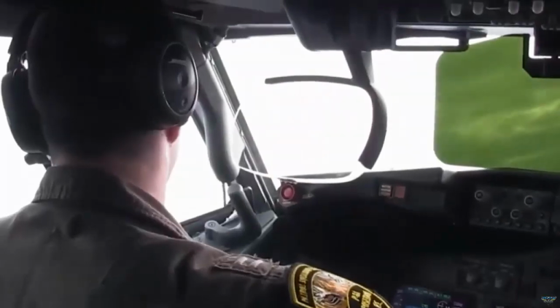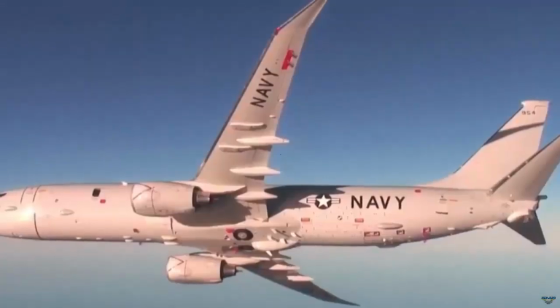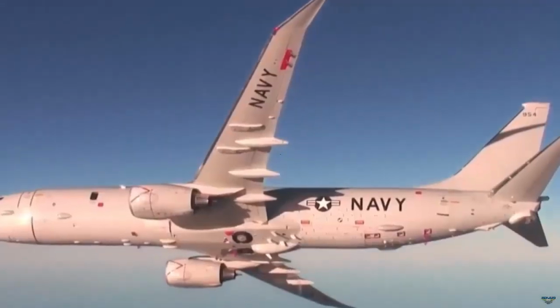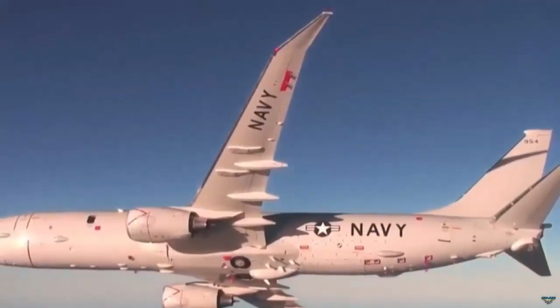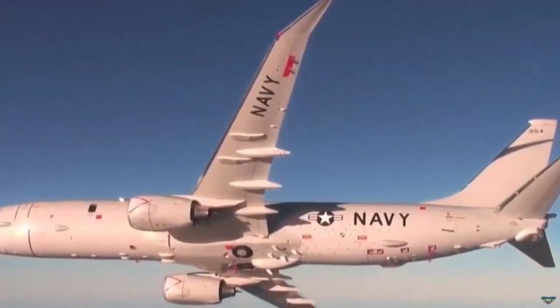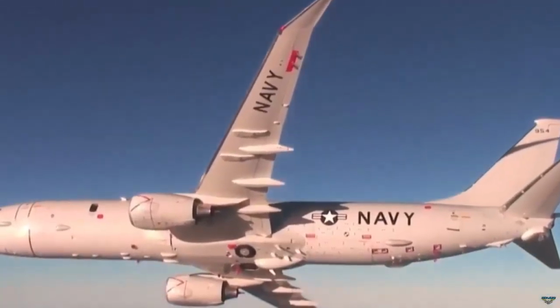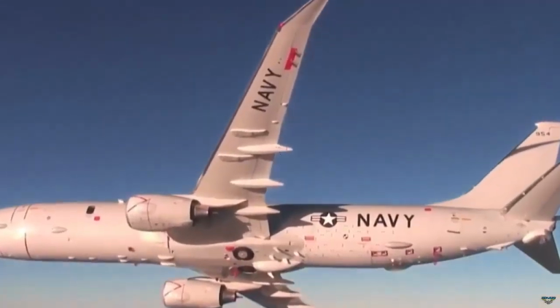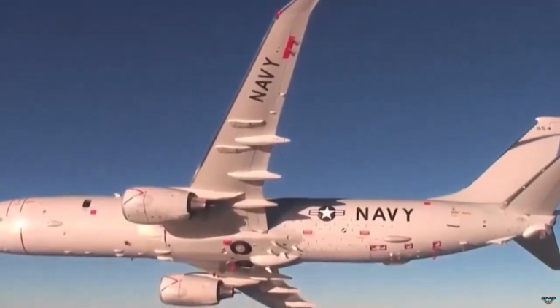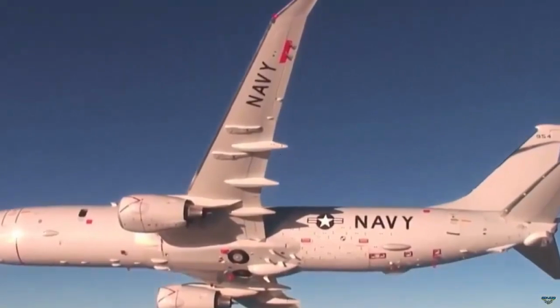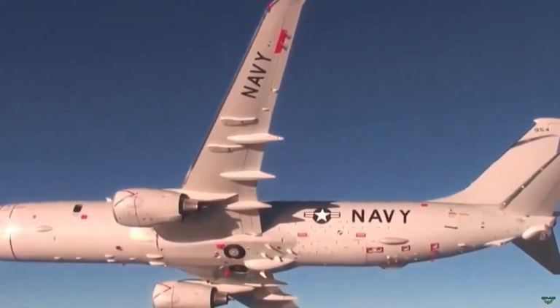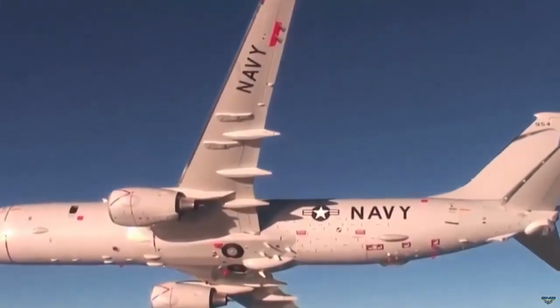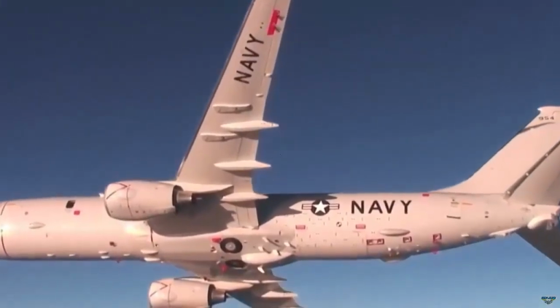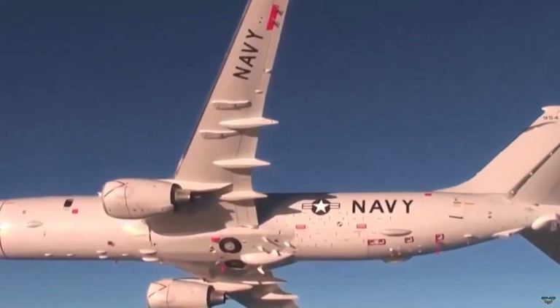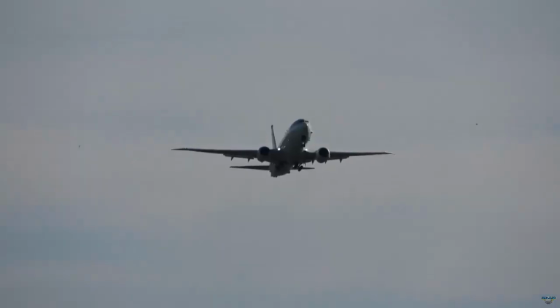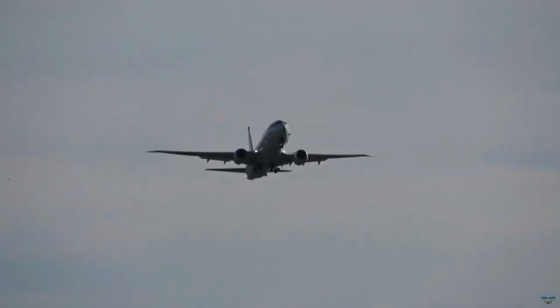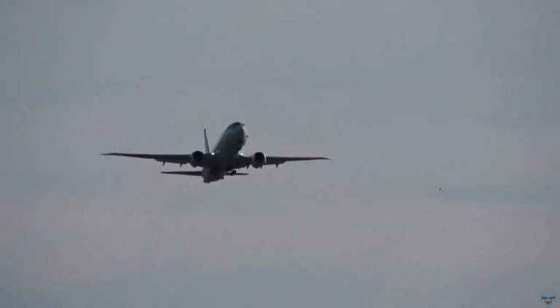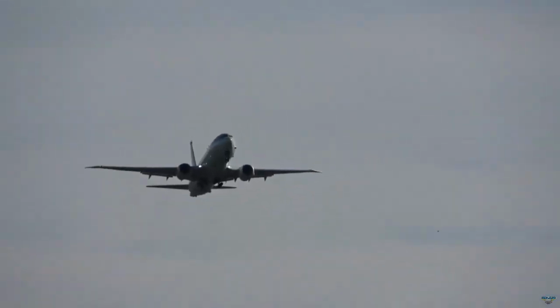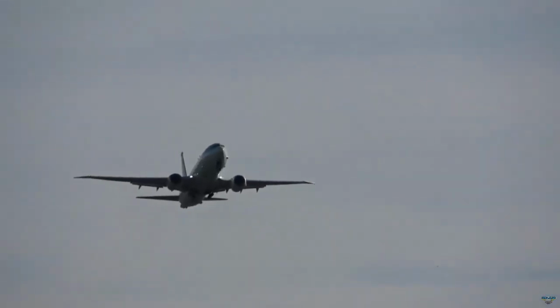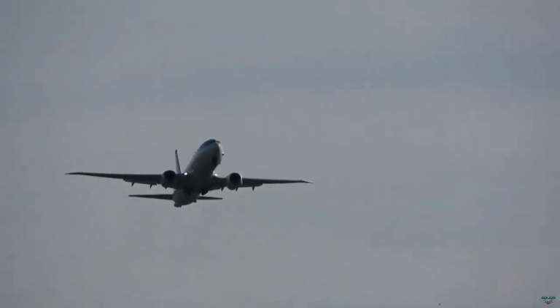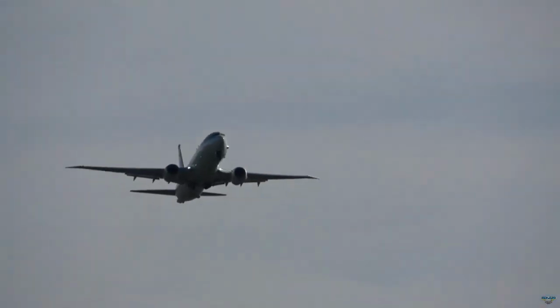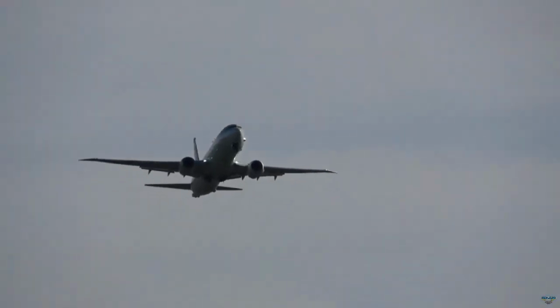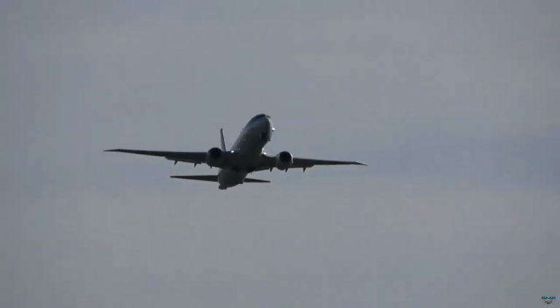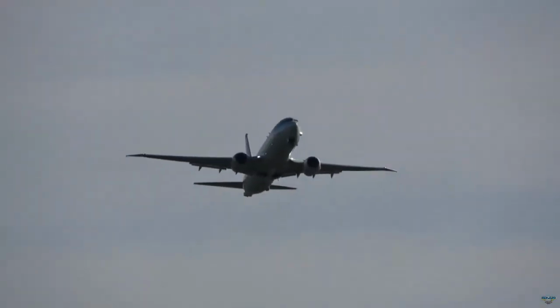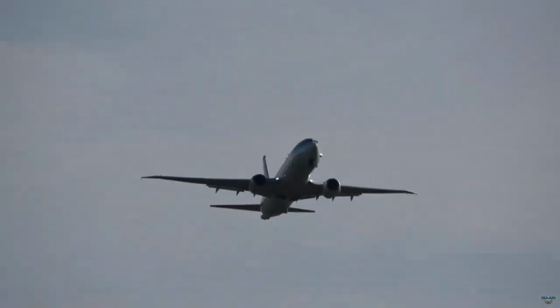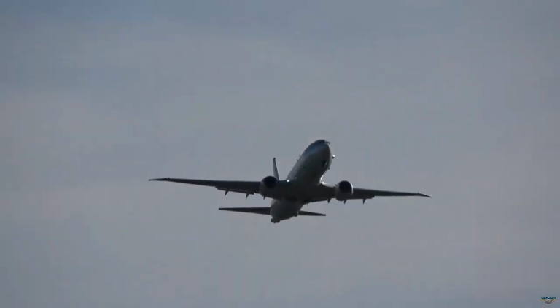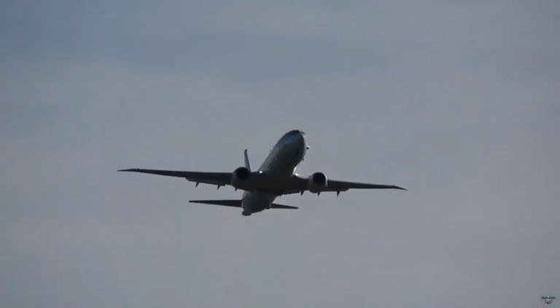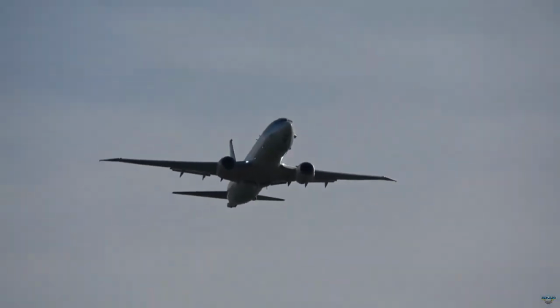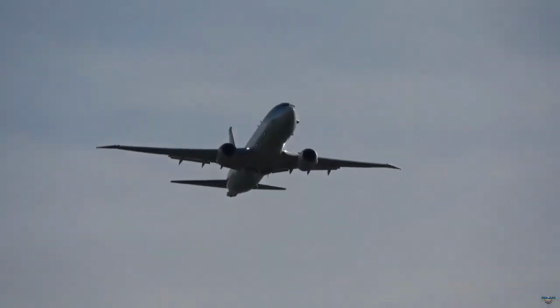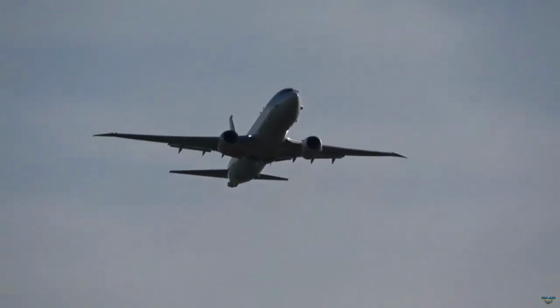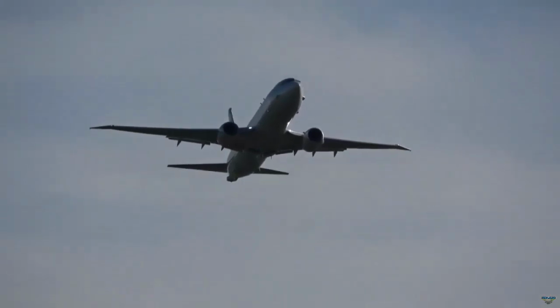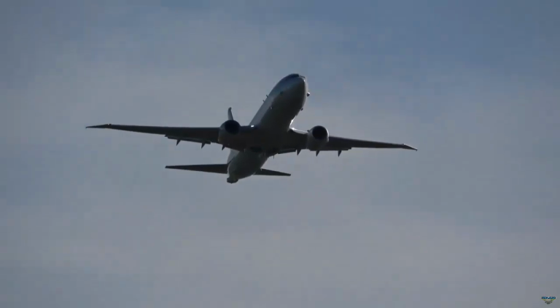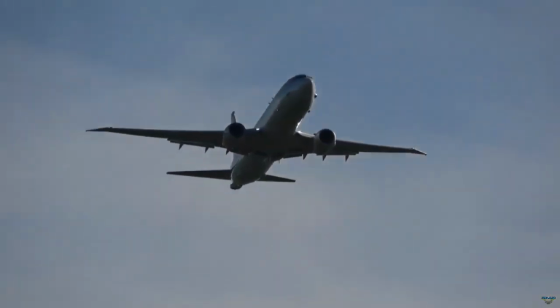The P-8A is a strategic element for anti-submarine warfare, intelligence, surveillance and reconnaissance, and search and rescue operations.